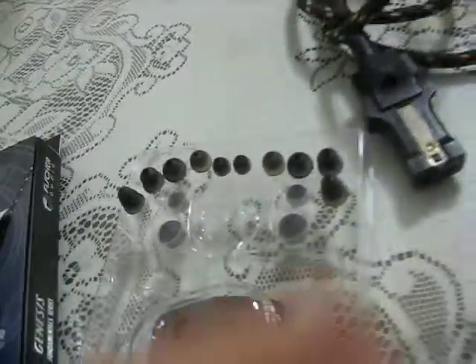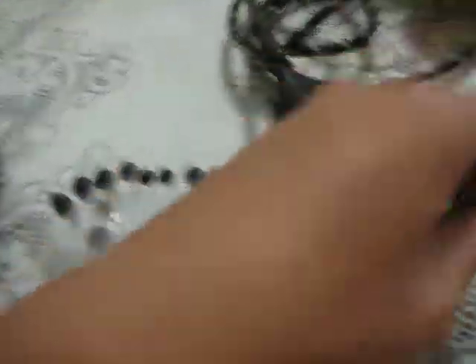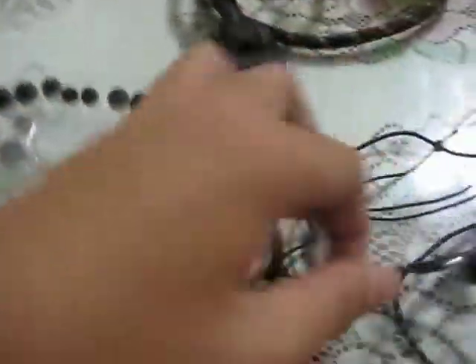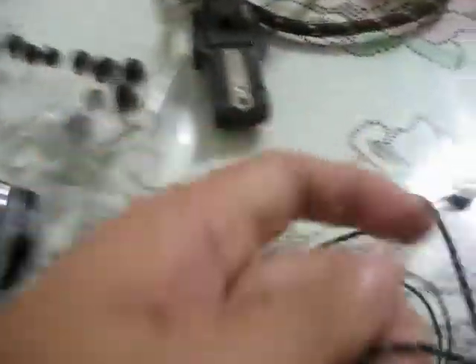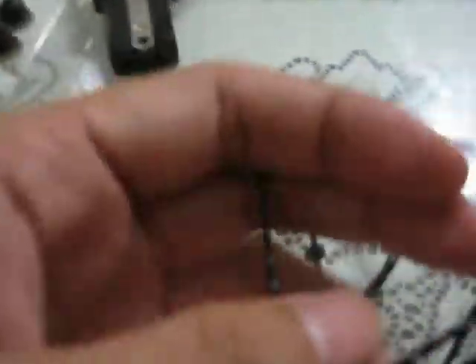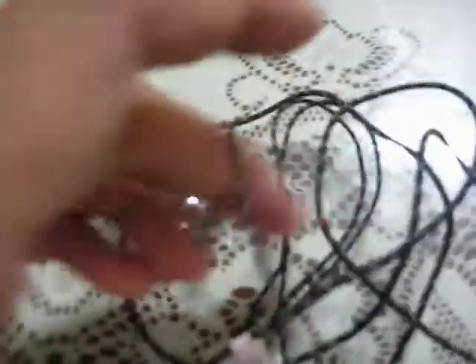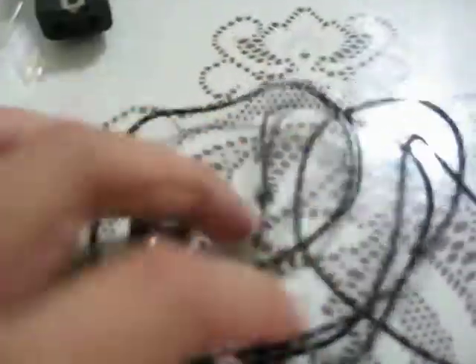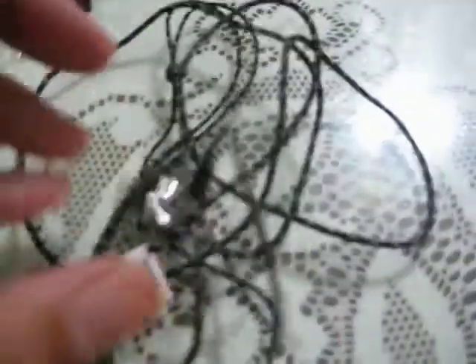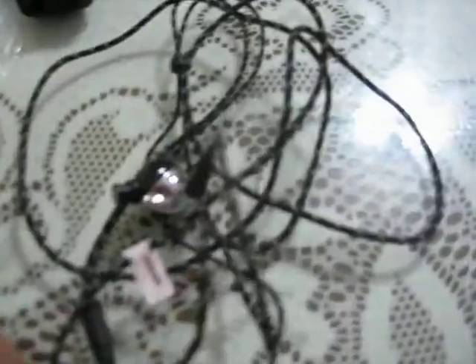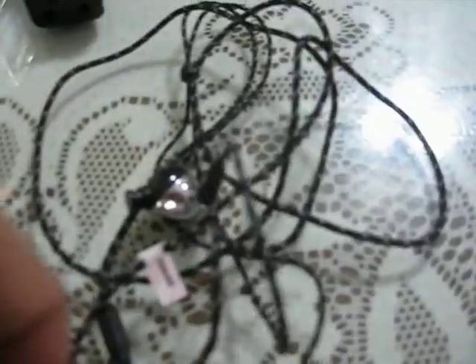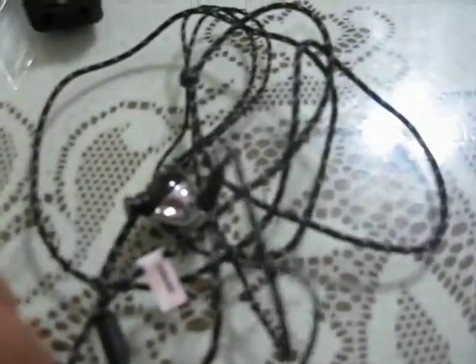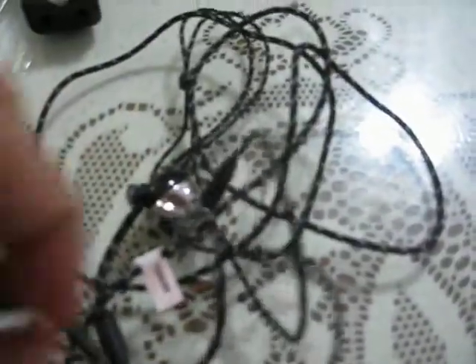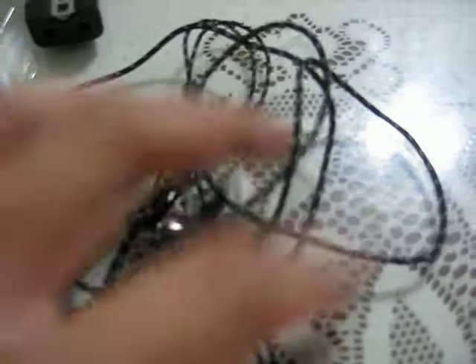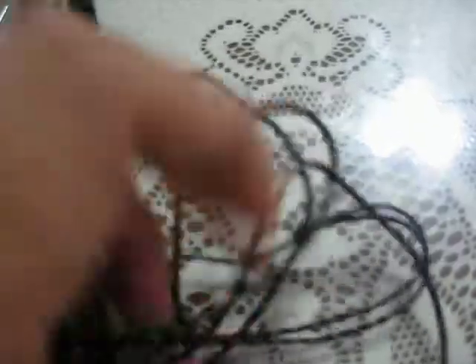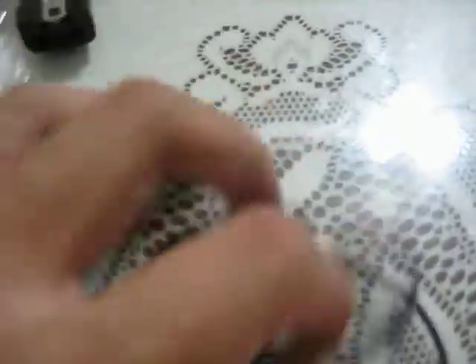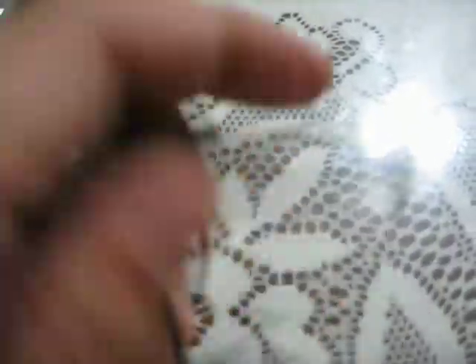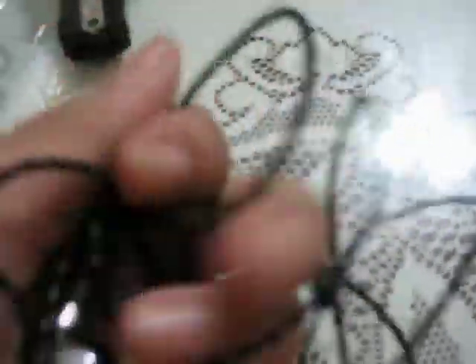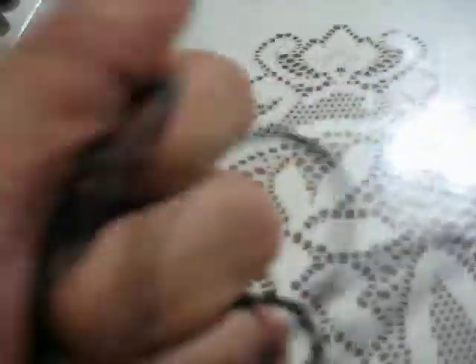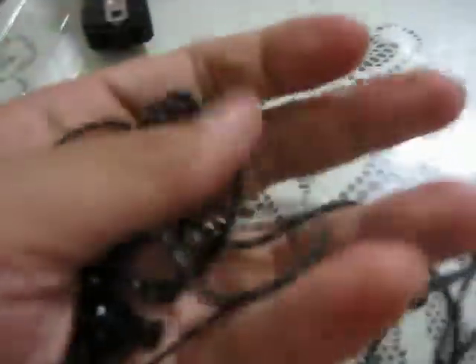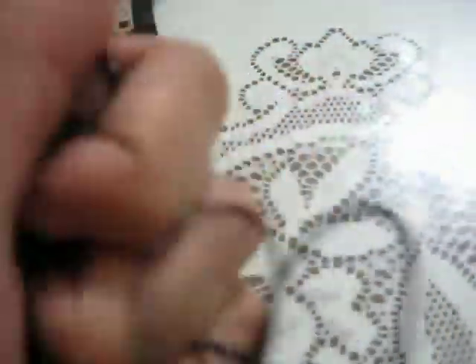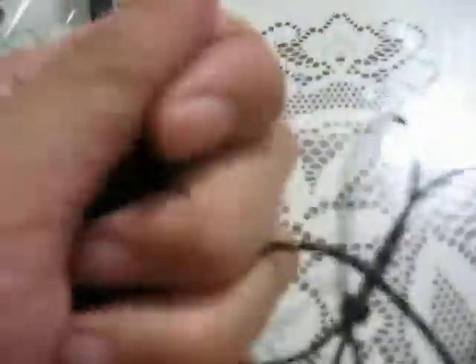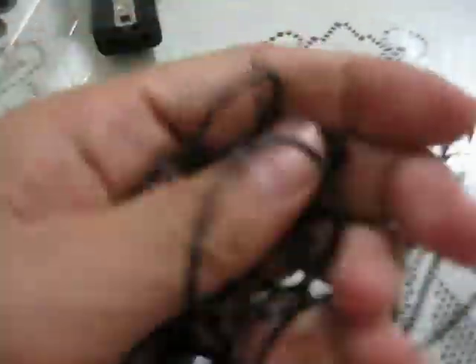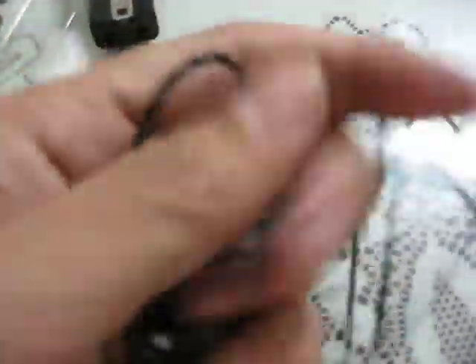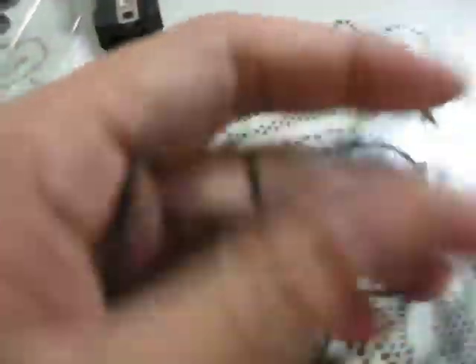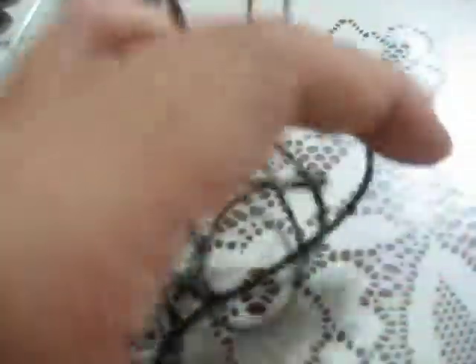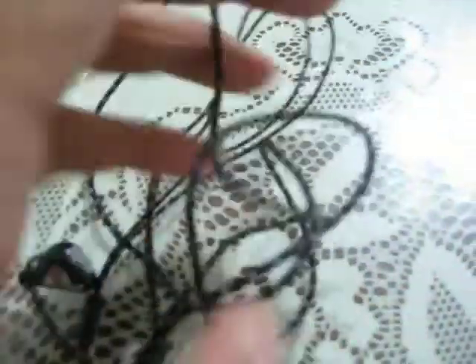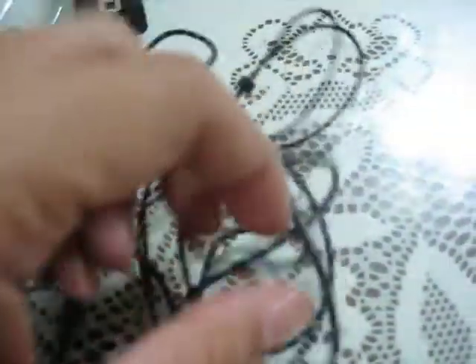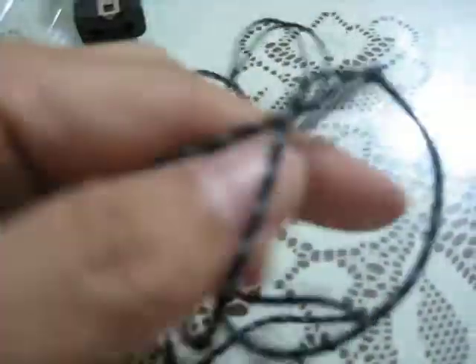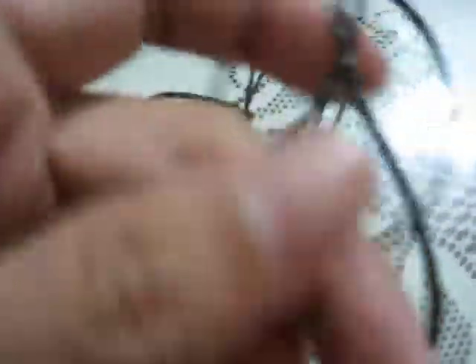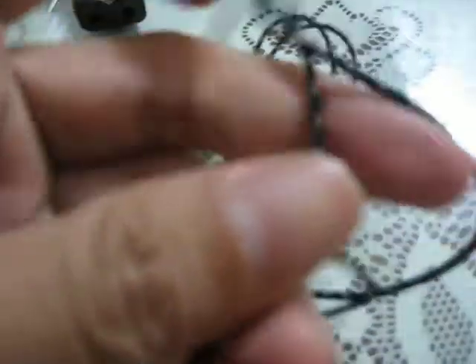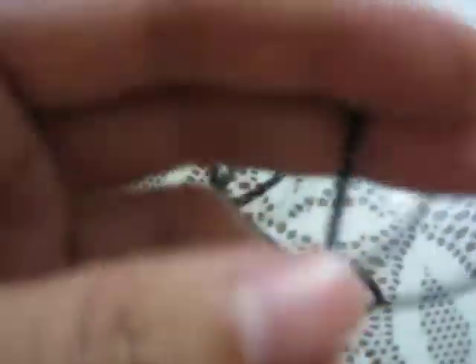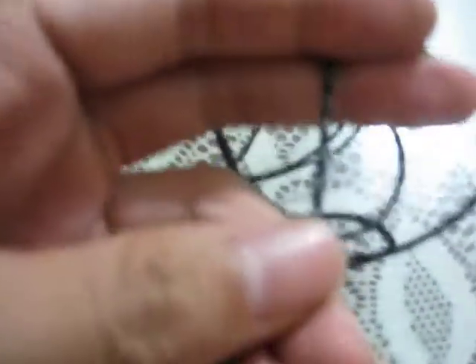Moving on to the IEM itself. The first thing you notice is the cables — it's soft, really soft. It uses a cloth sleeve.